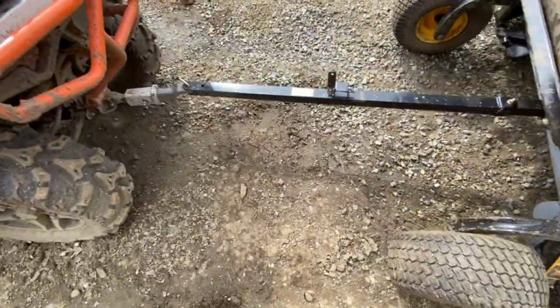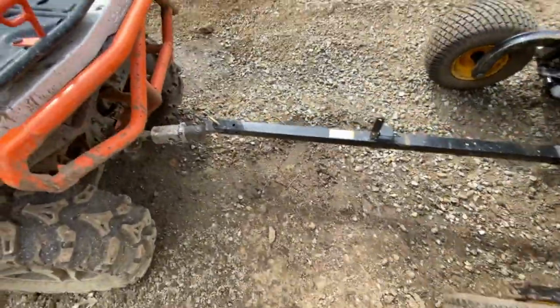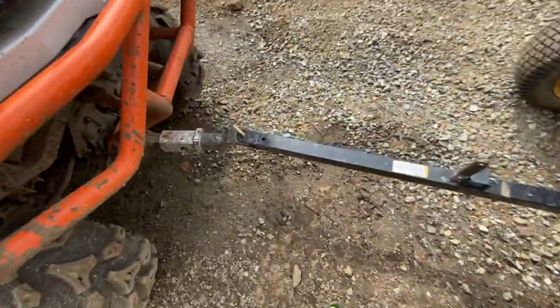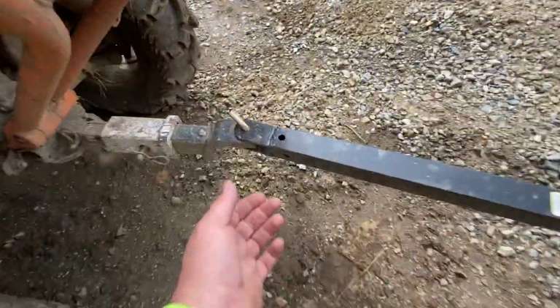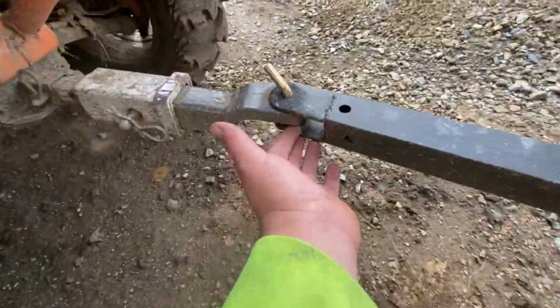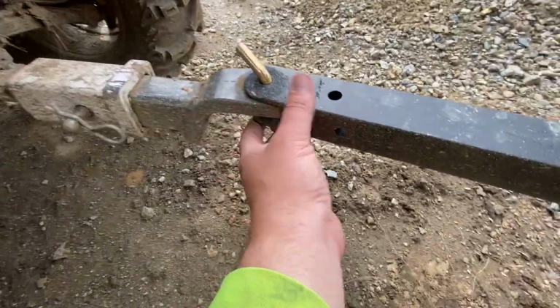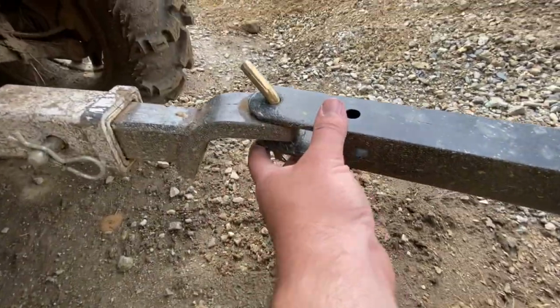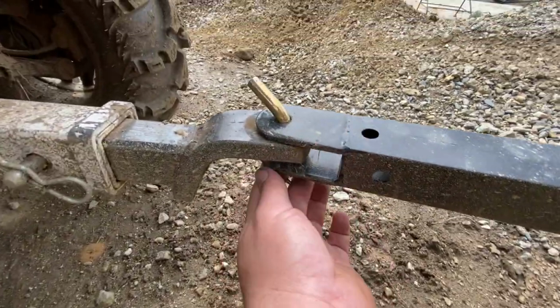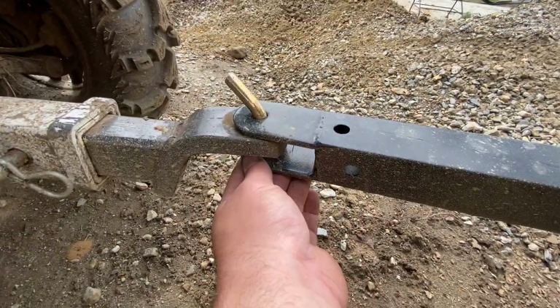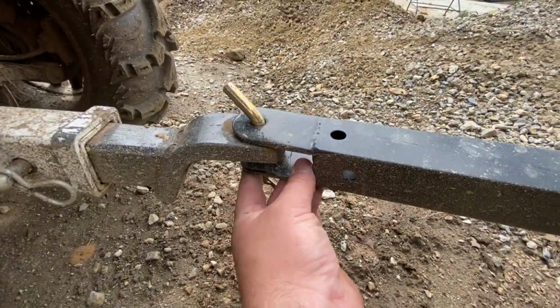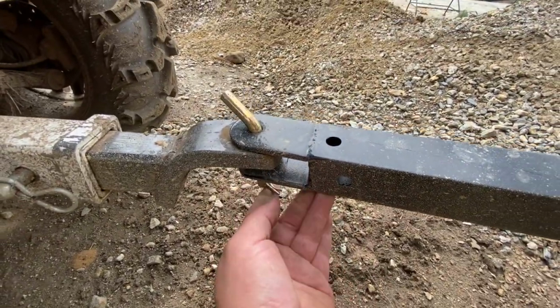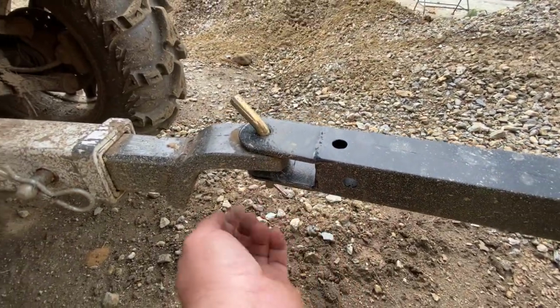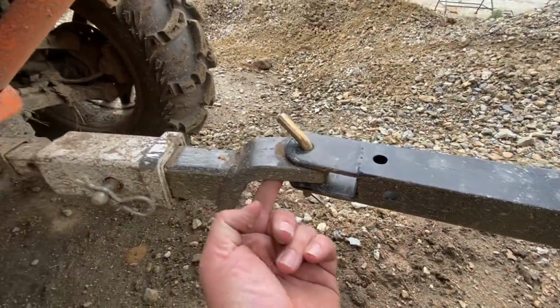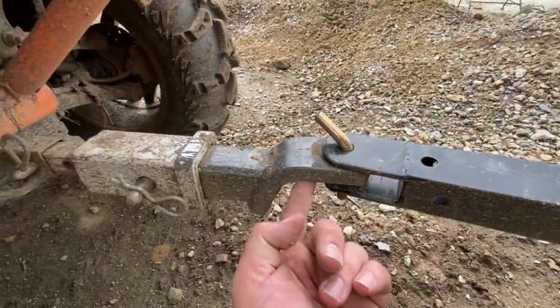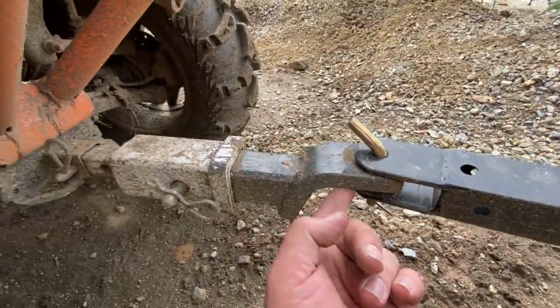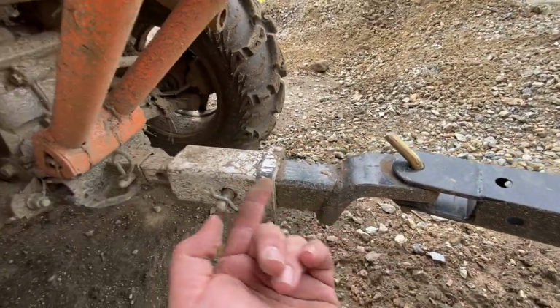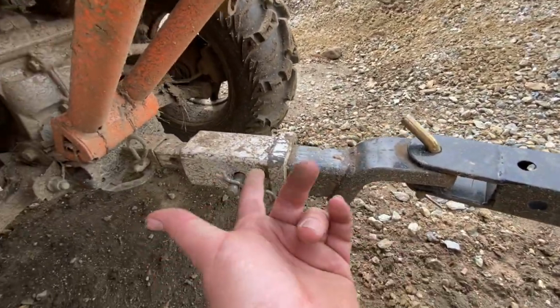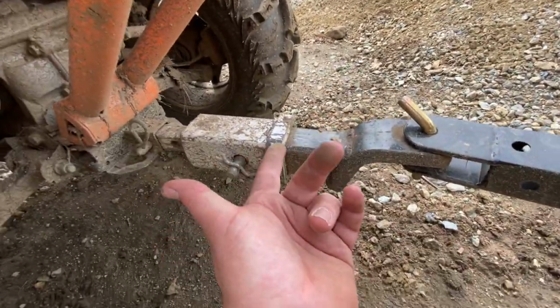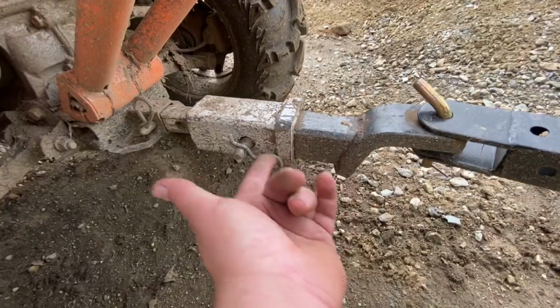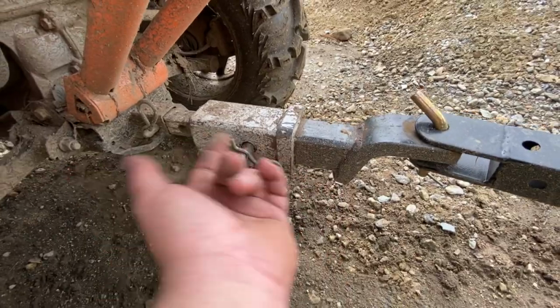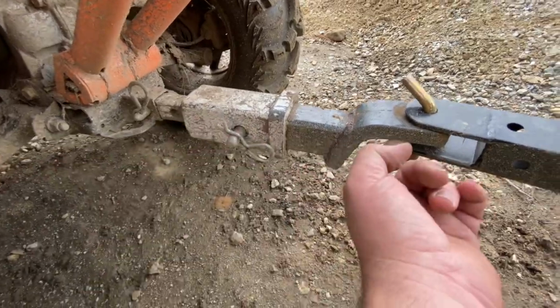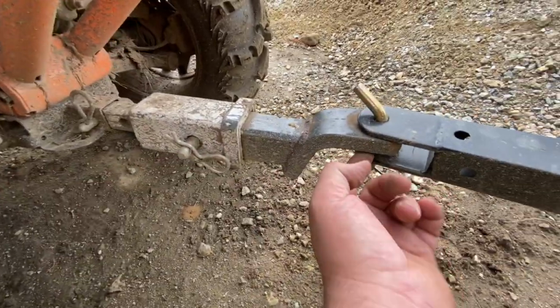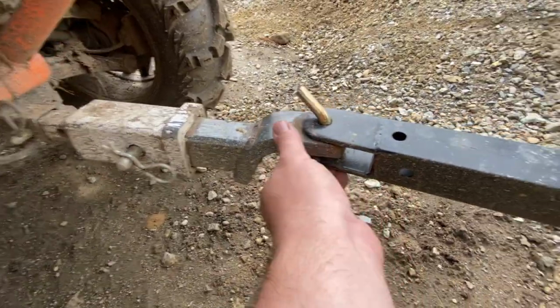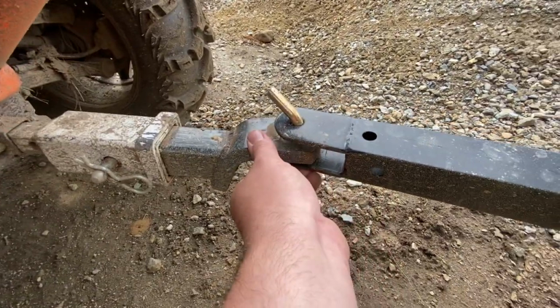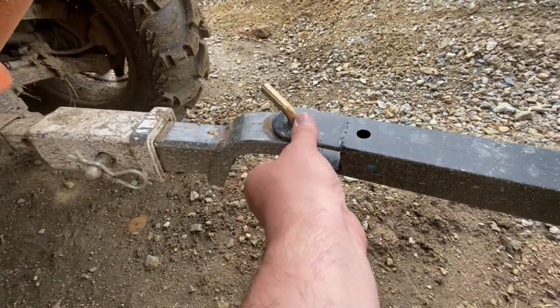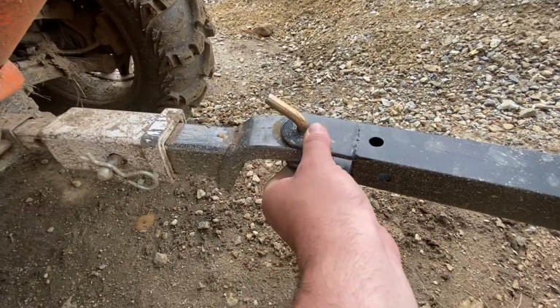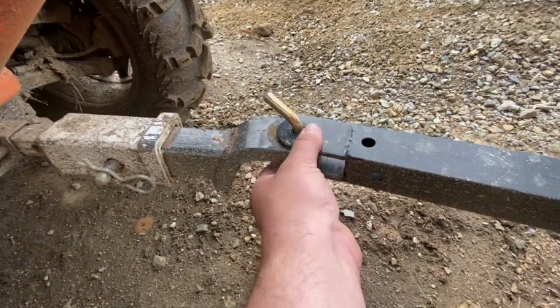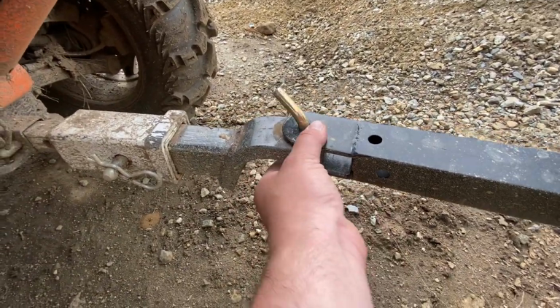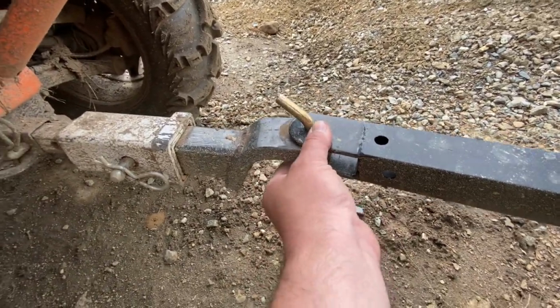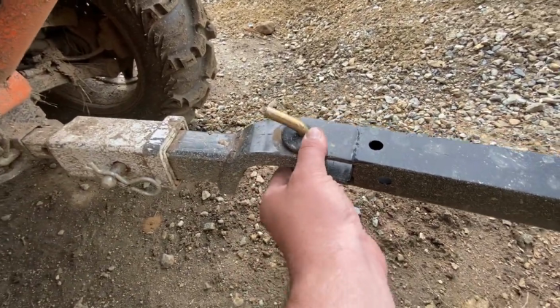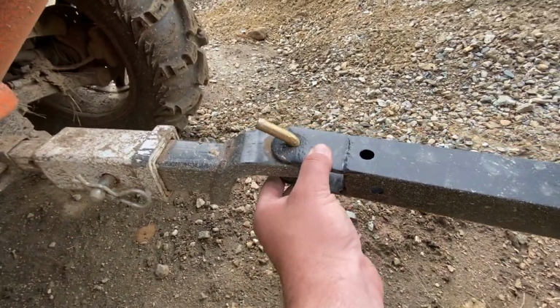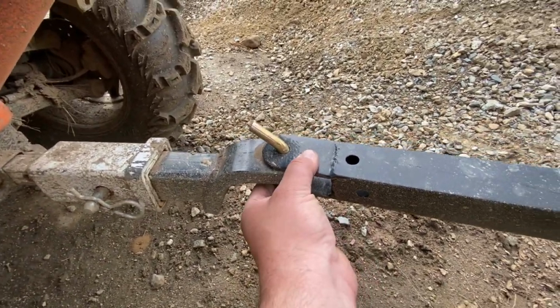It comes with a lawnmower style hitch, so I just flipped the regular hitch upside down inside my adapter and just pinned it through there. There's a lot of play in there, but it works.